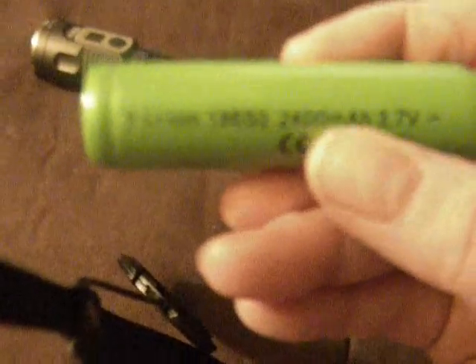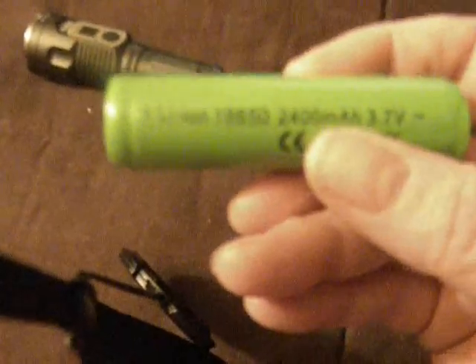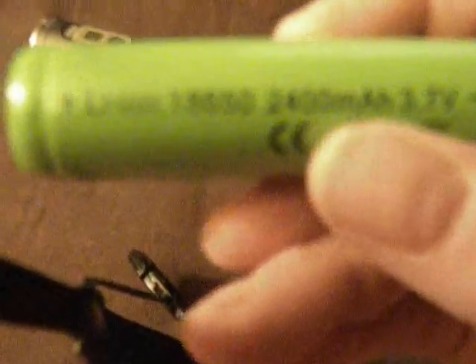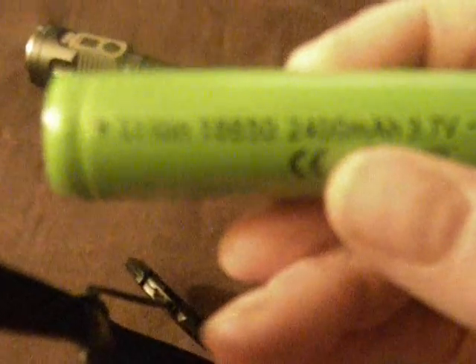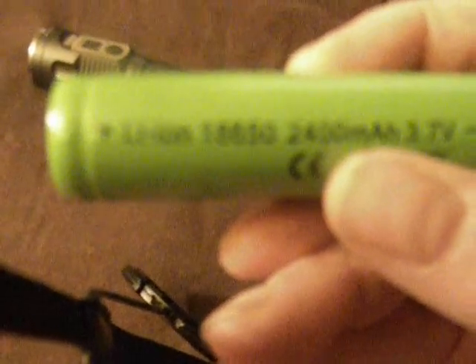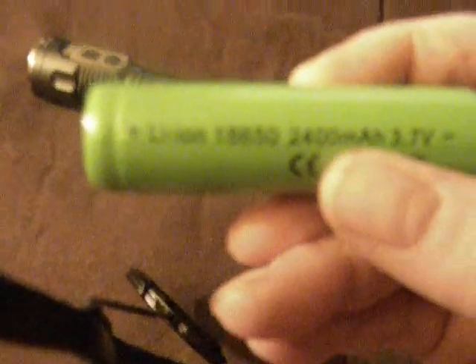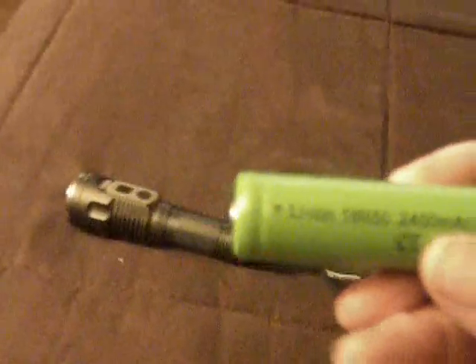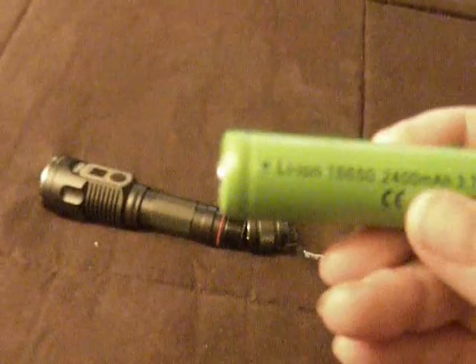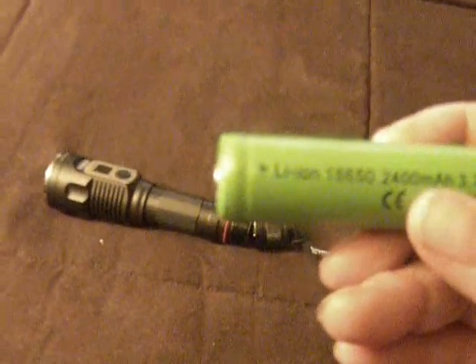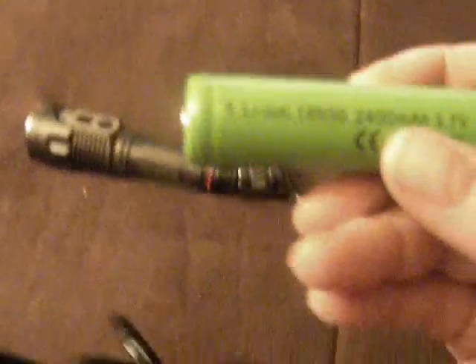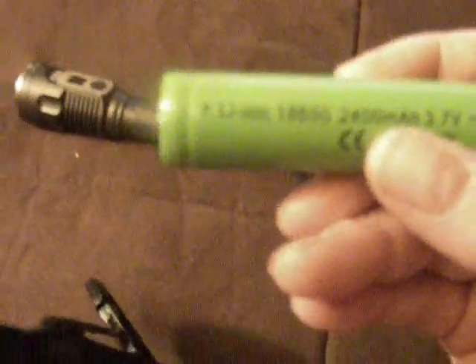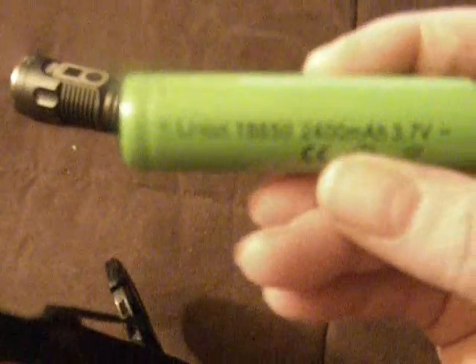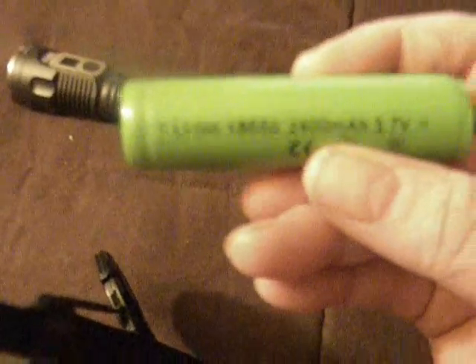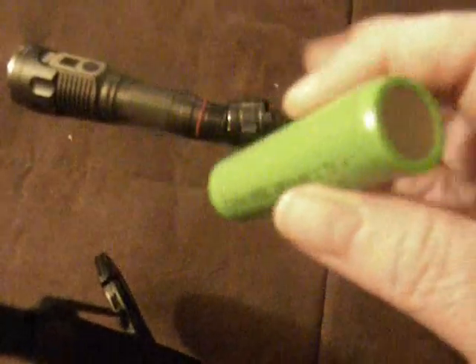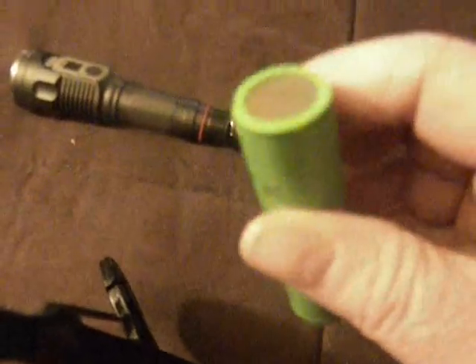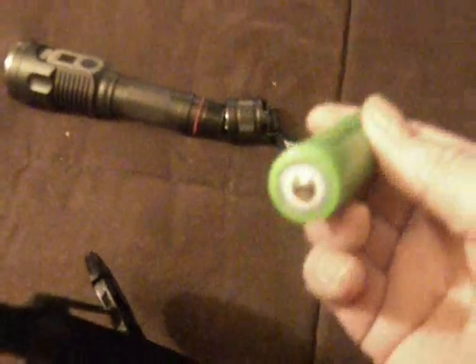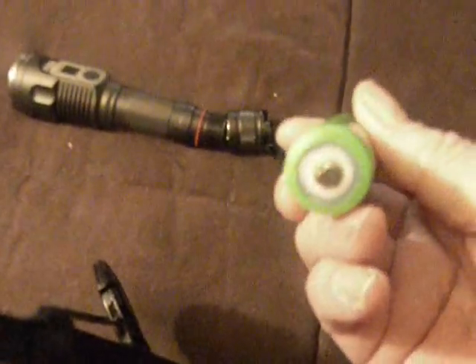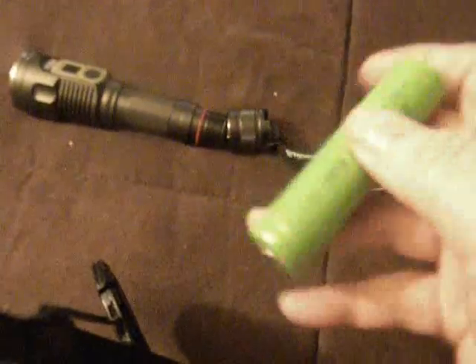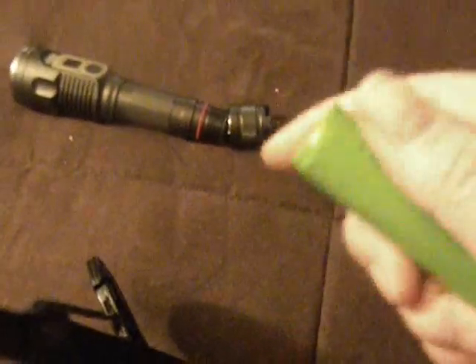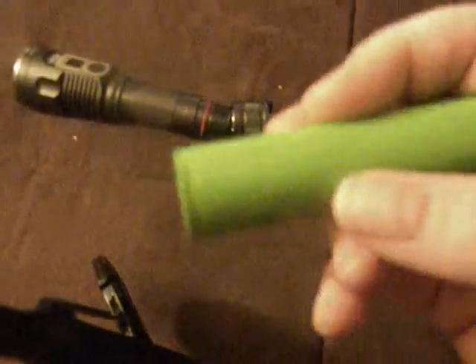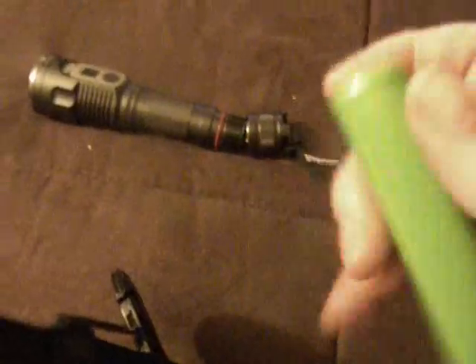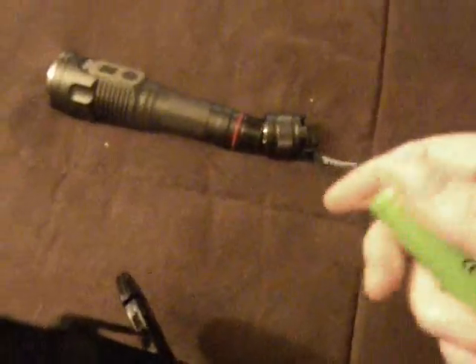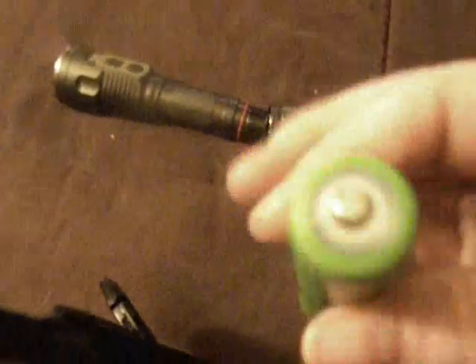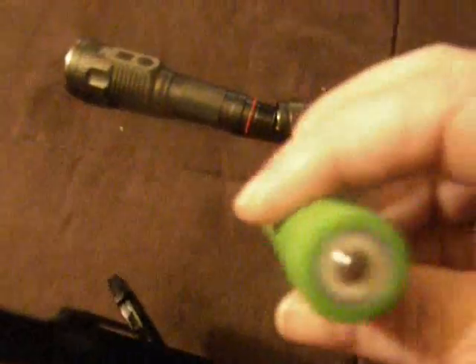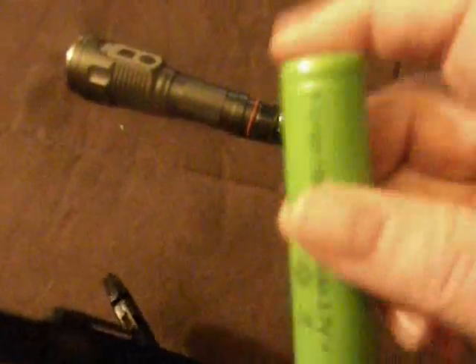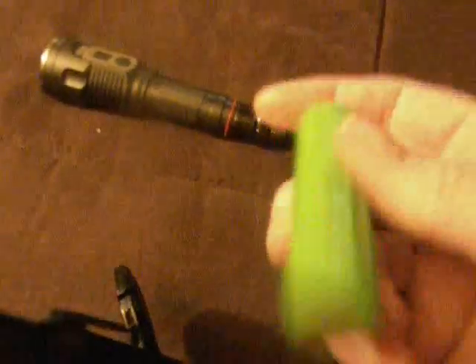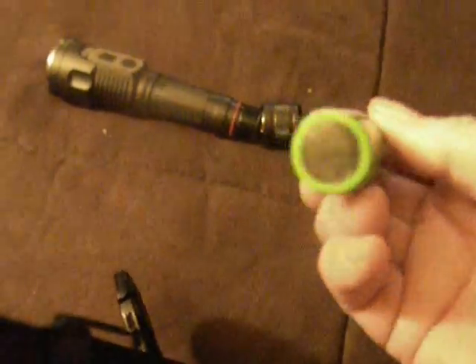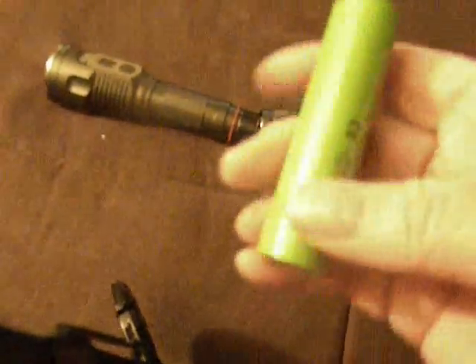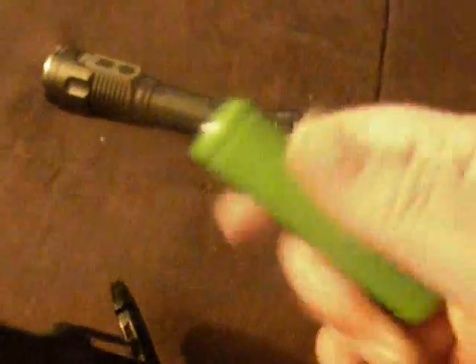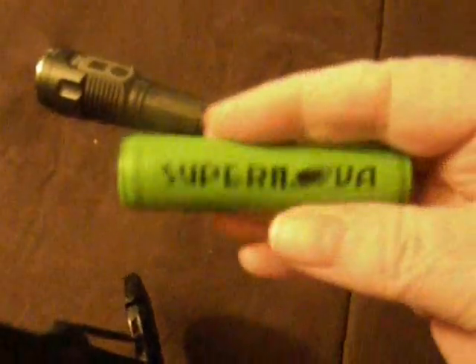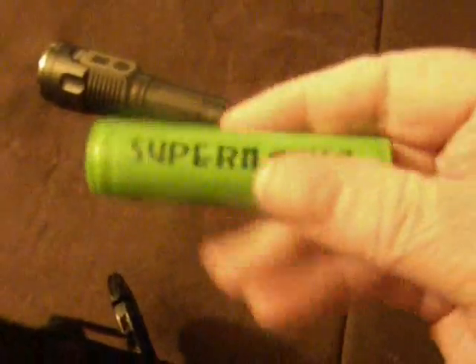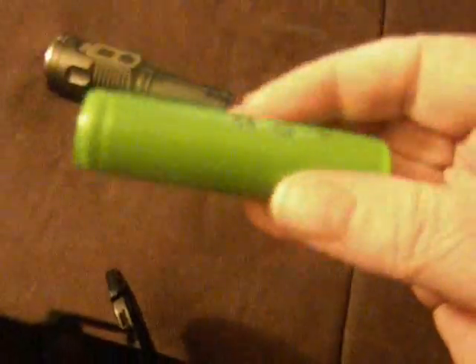It runs on a lithium battery. The battery number is 18650, which are standard lithium batteries. I have quite a few rechargeable flashlights and they all run on the same batteries and they're really easy to get.